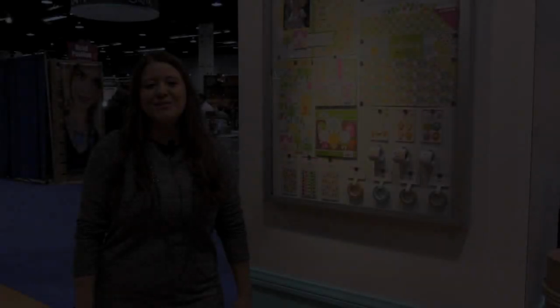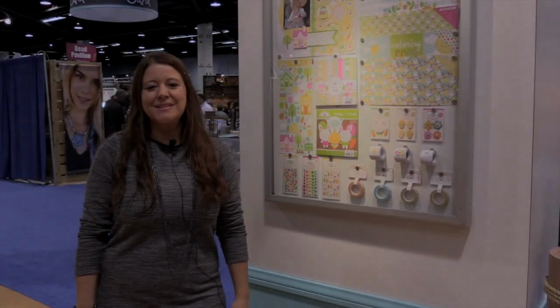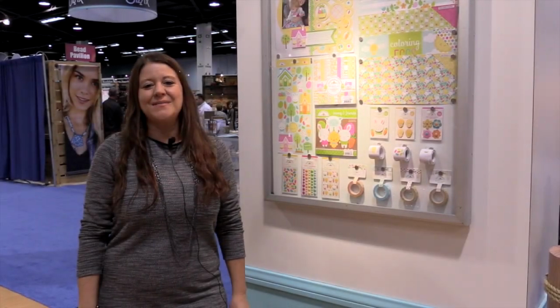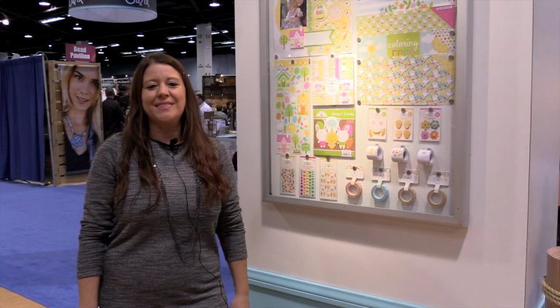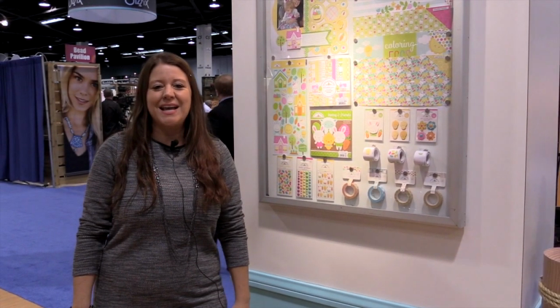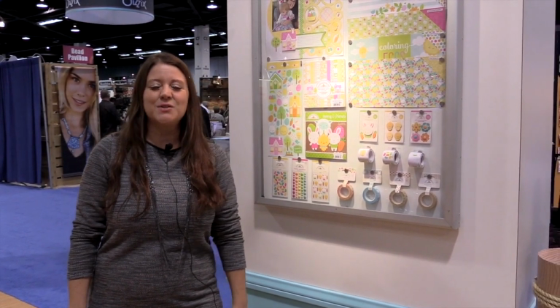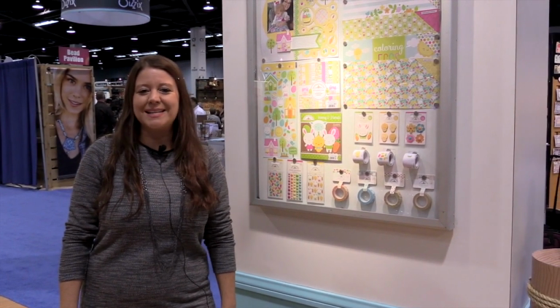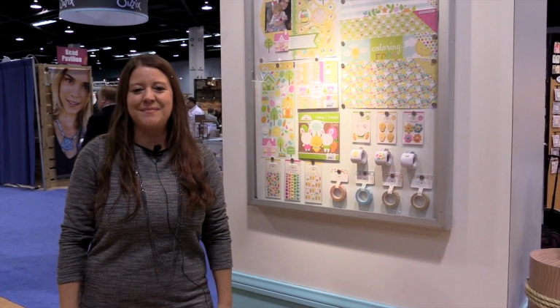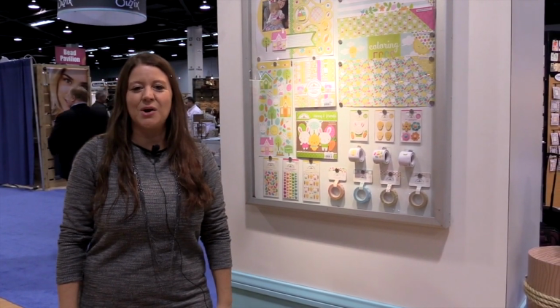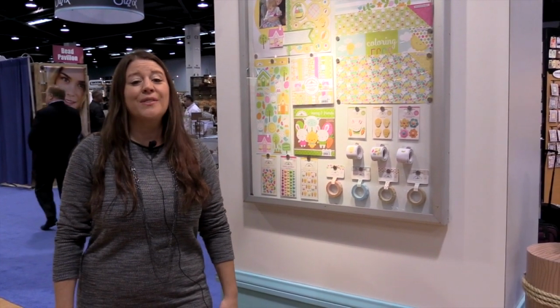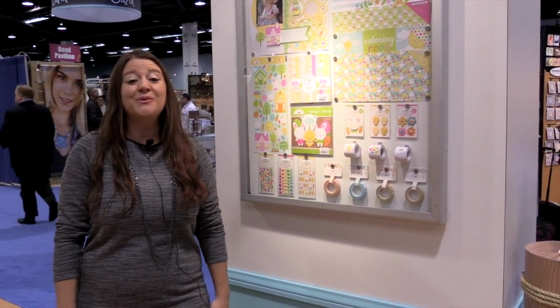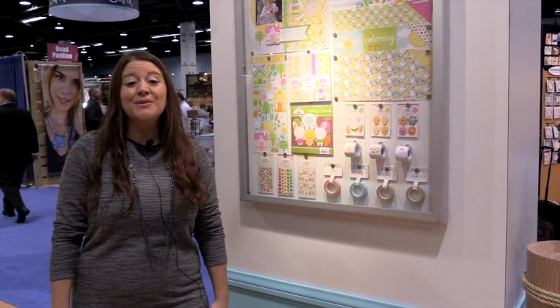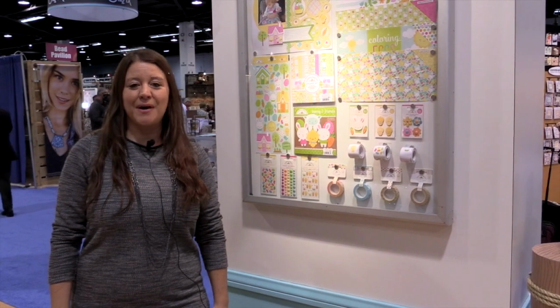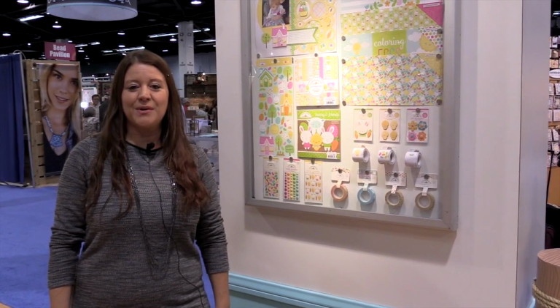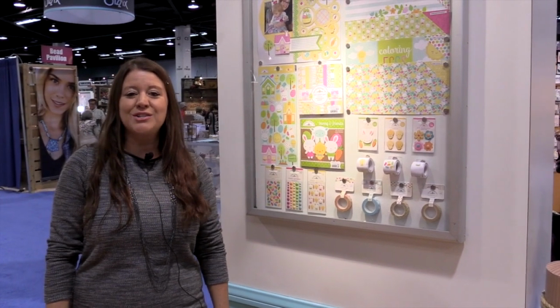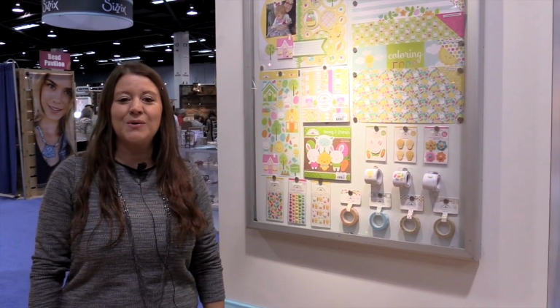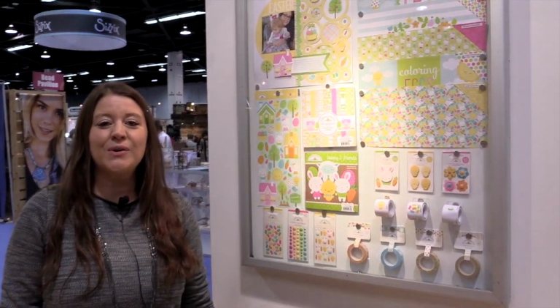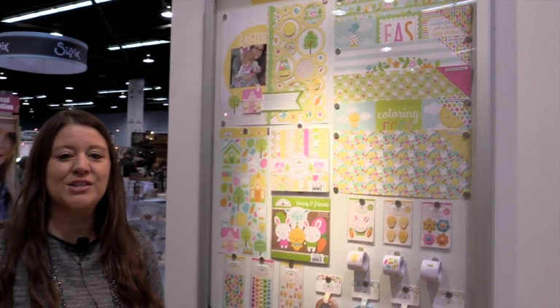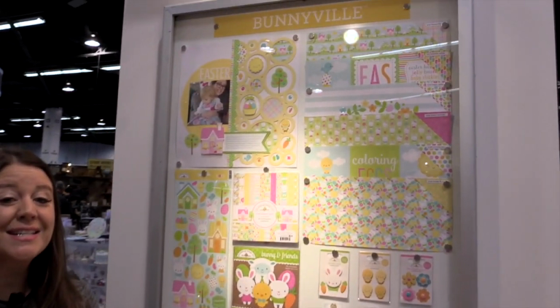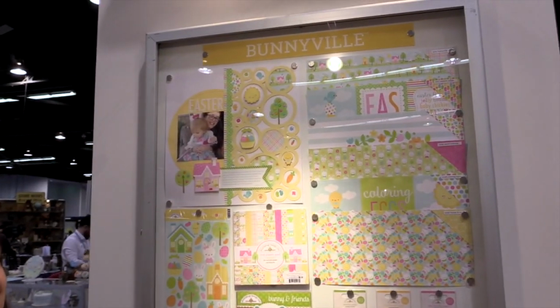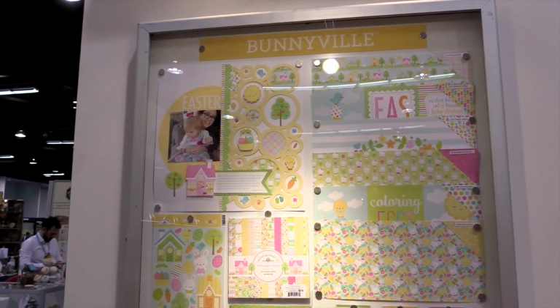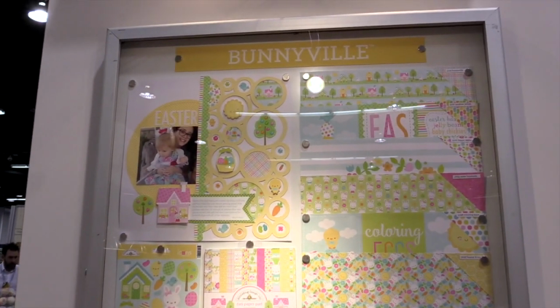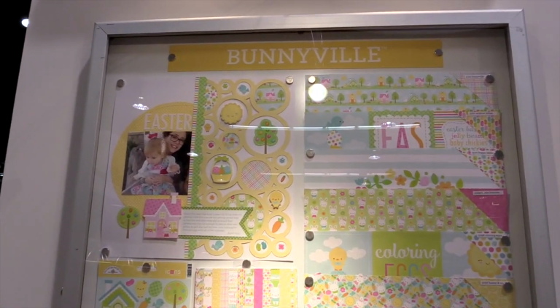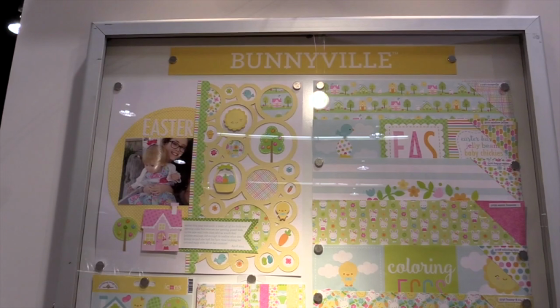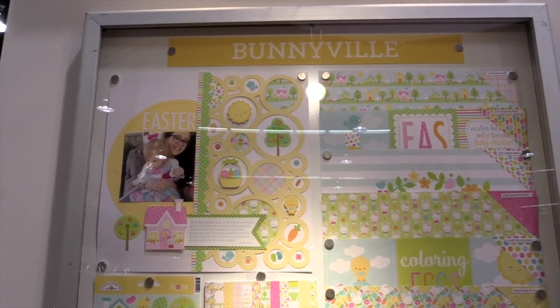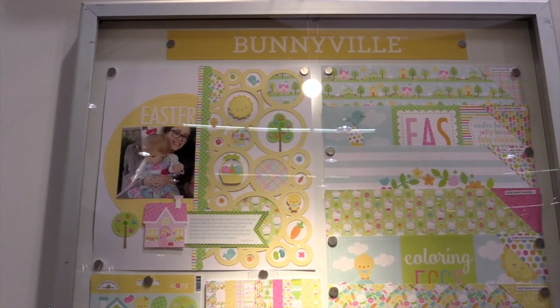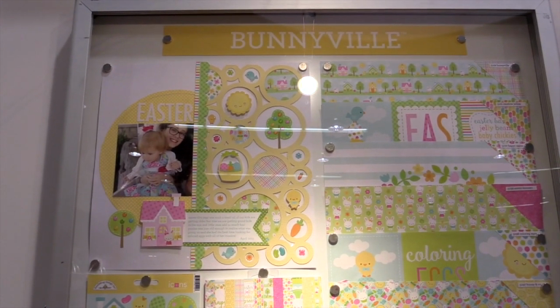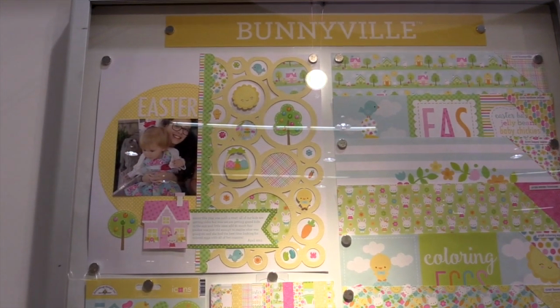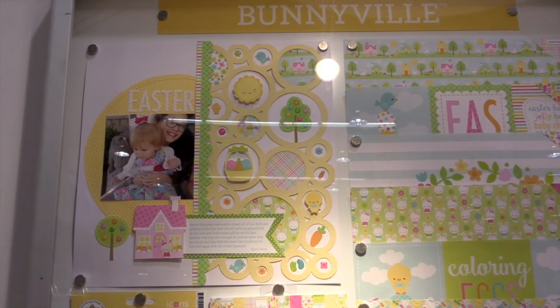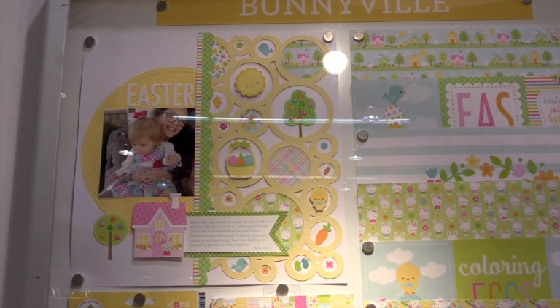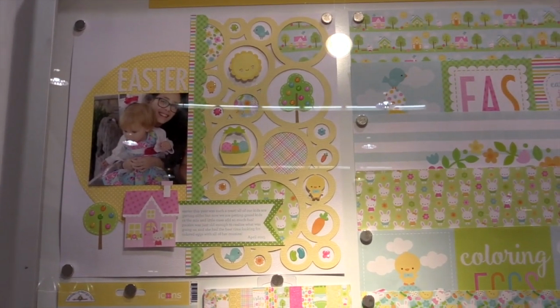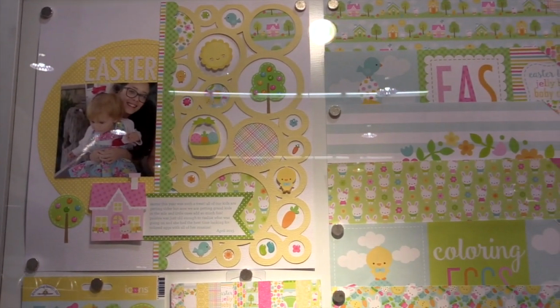Scrapbook.com is here at the CHA 2016 Megashow. We're in the adorable Doodlebug booth and we want to show you their new collection just in time for Easter. It's called Bunnyville — look at how cute this line is.